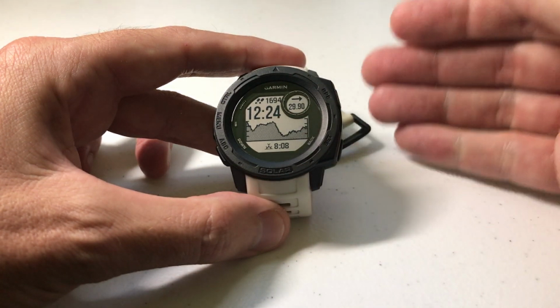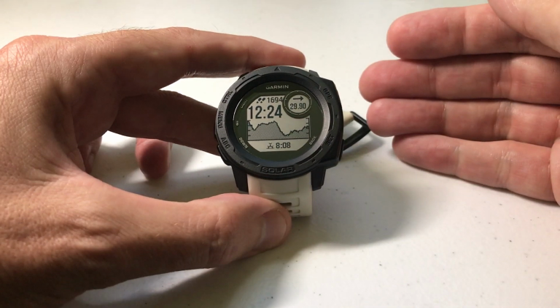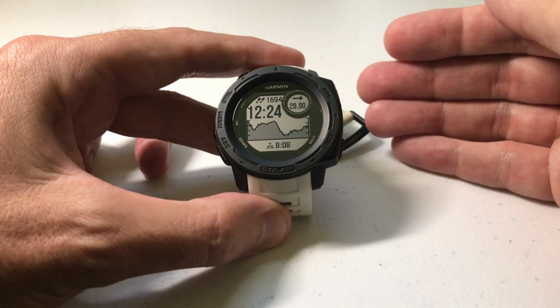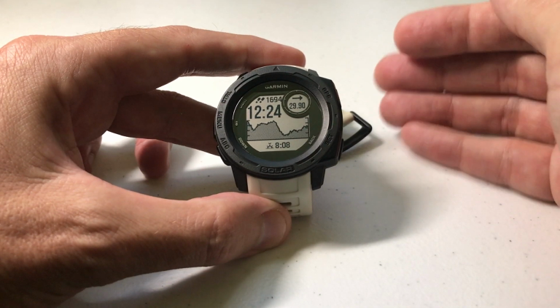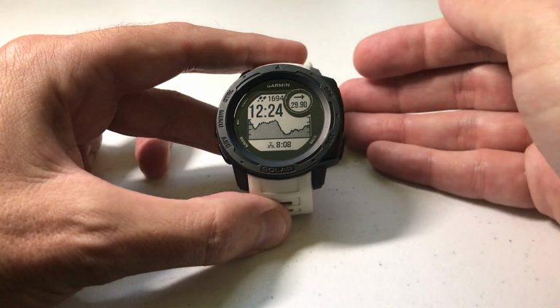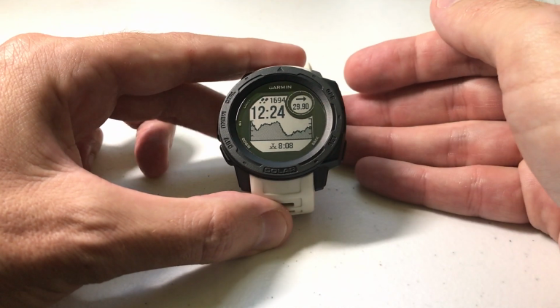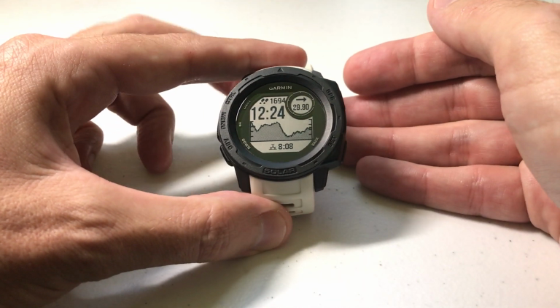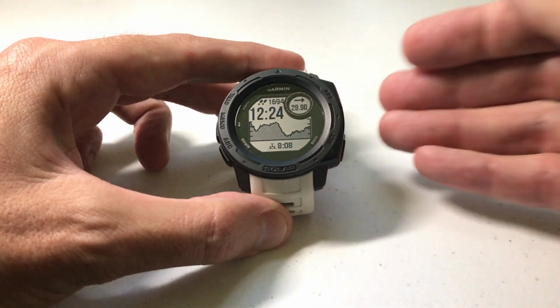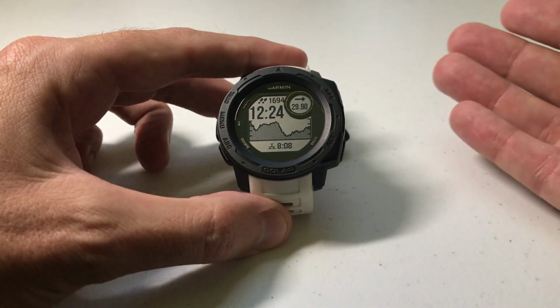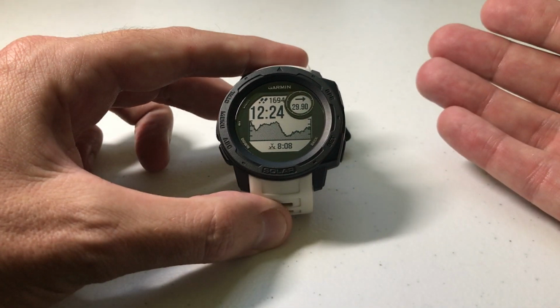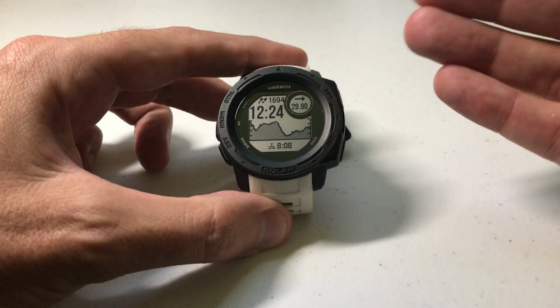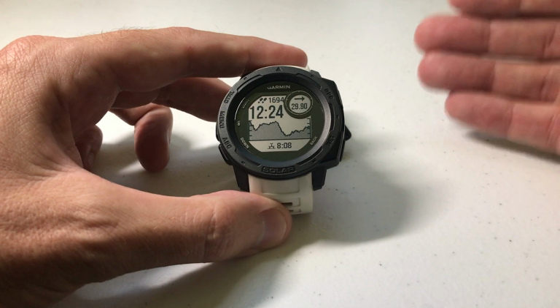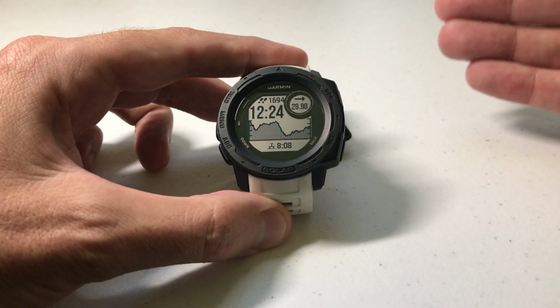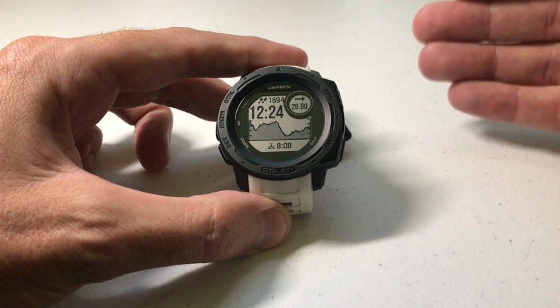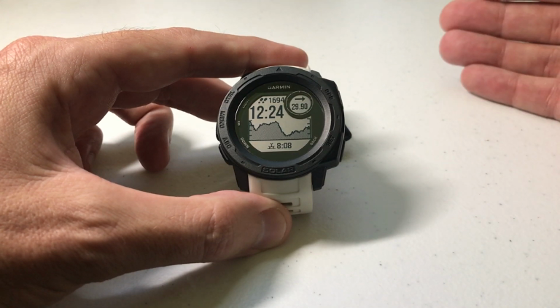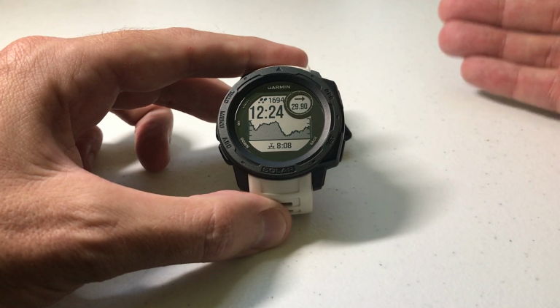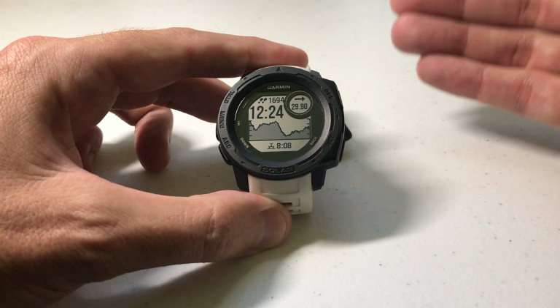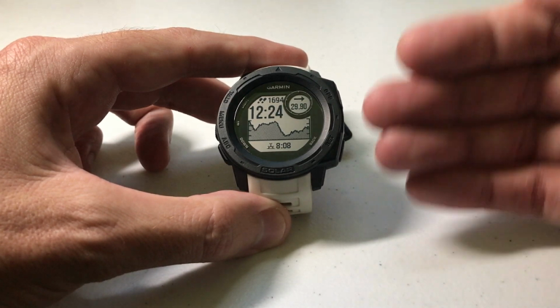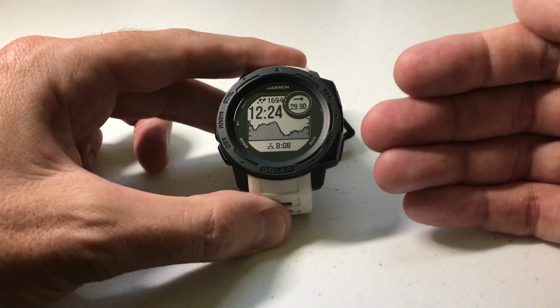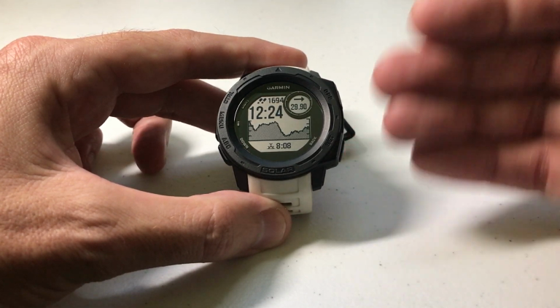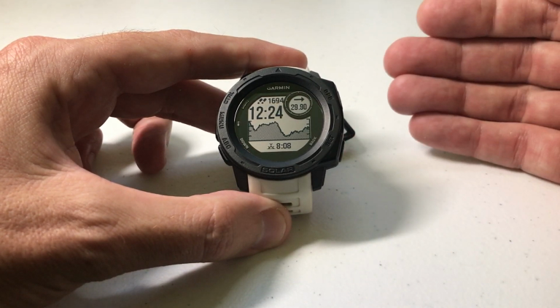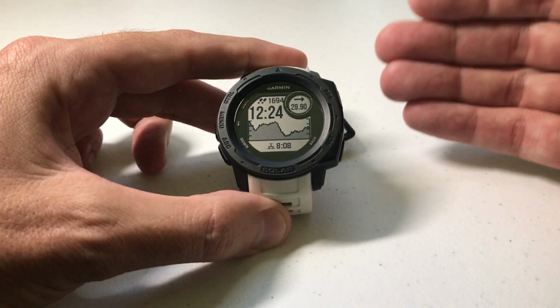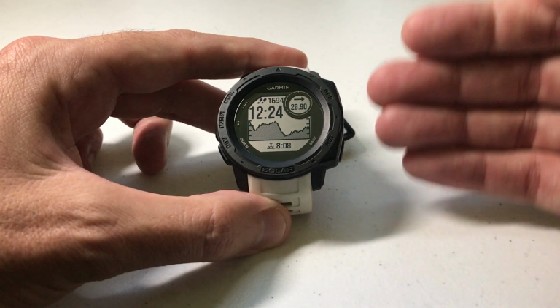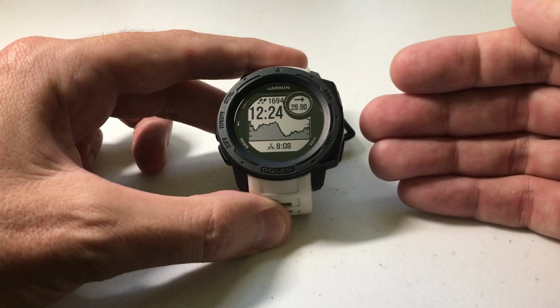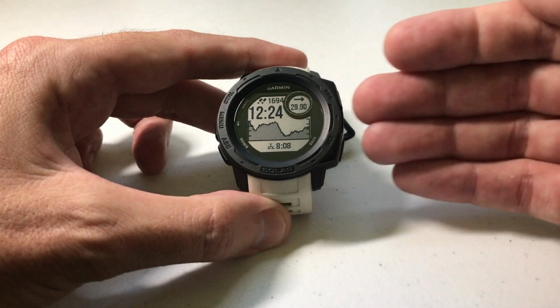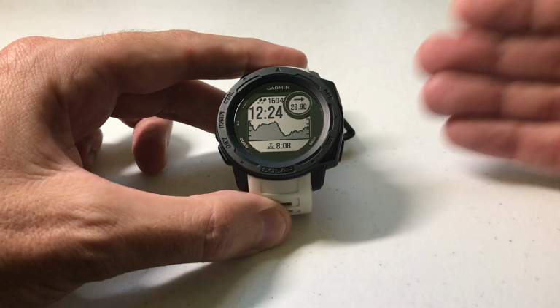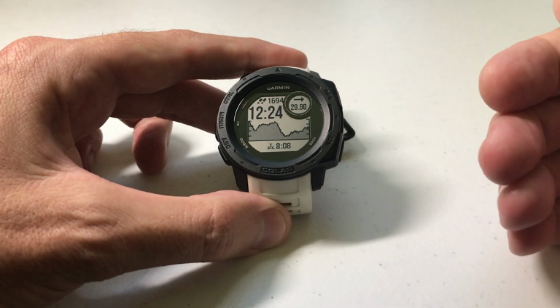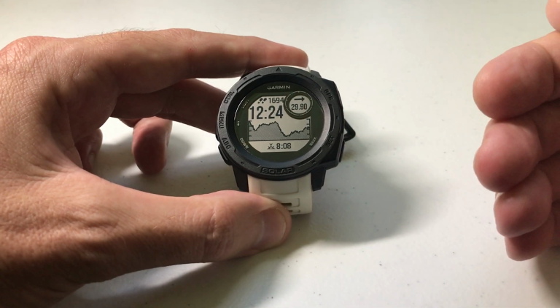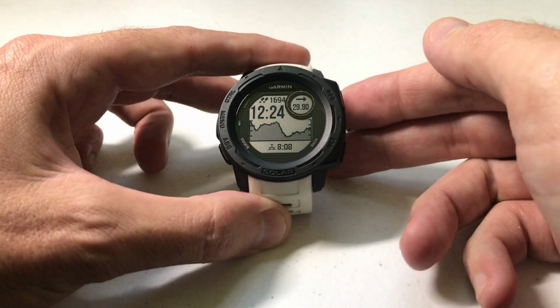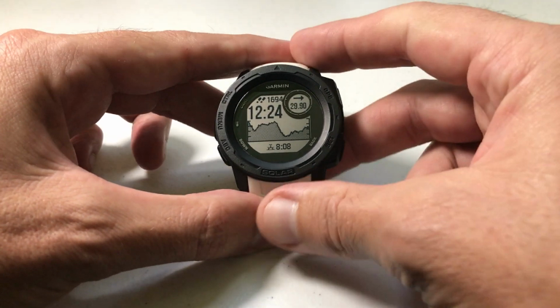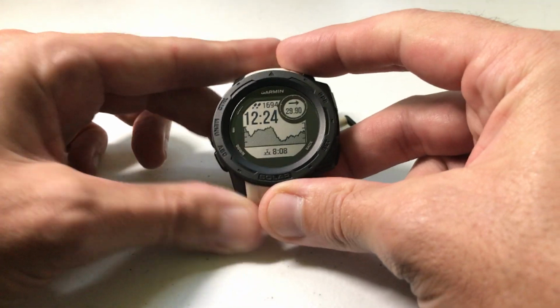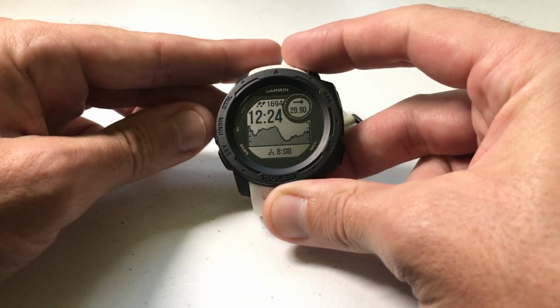There are a couple different ways you can do it. I'm going to show you the way I prefer, but know you can also do this through your activity settings right before you do the activity. I always recommend before you do any activity, go adjust your settings first and then go in and start your activity. So I'm going to show you how to do that — very easy.